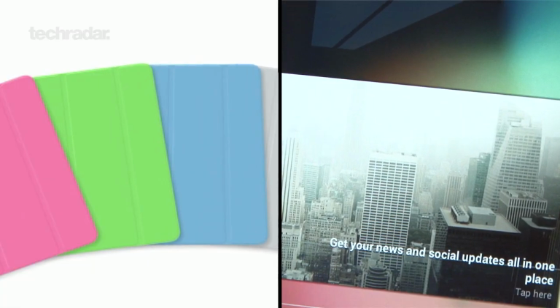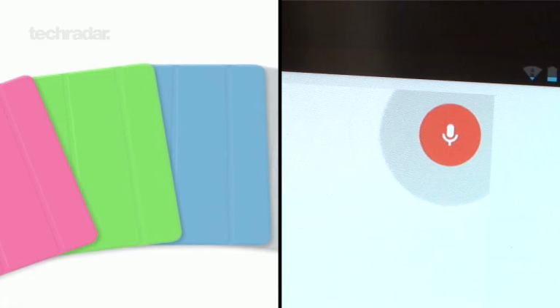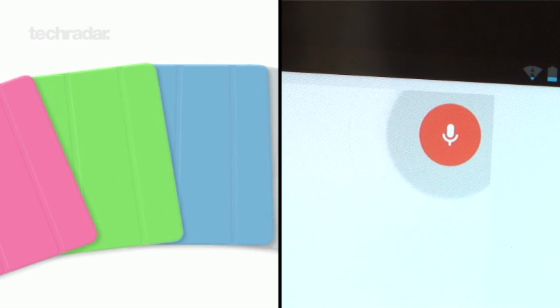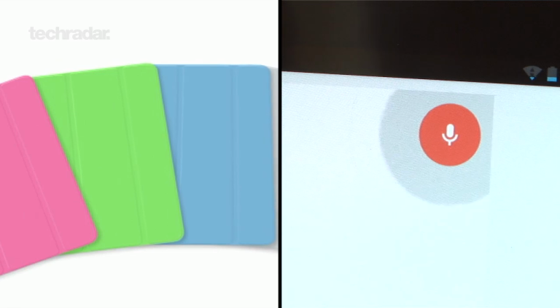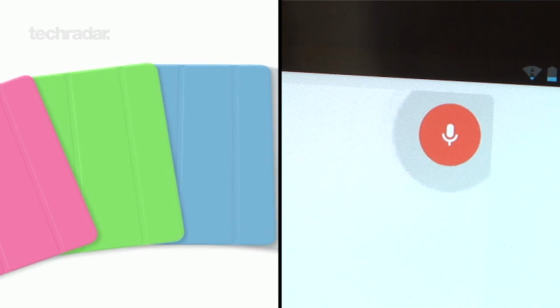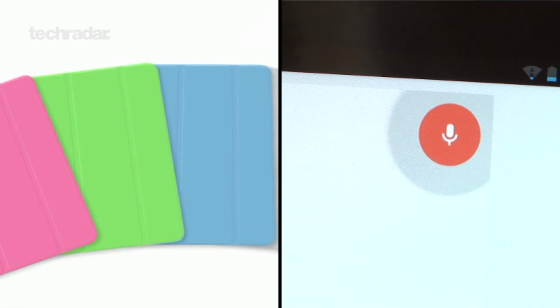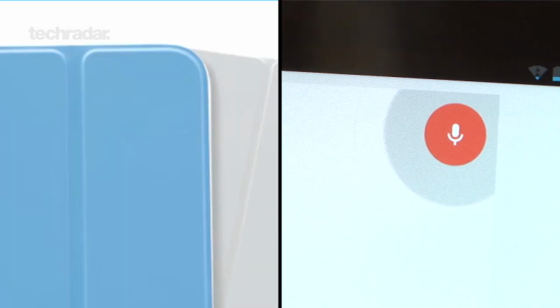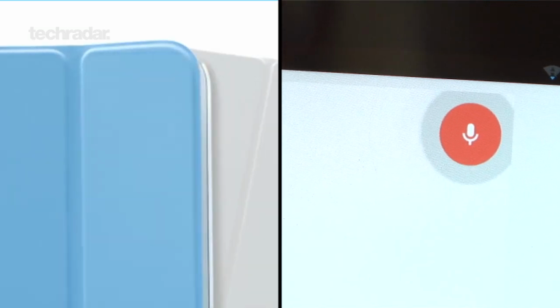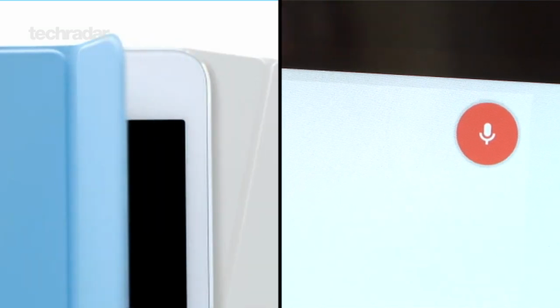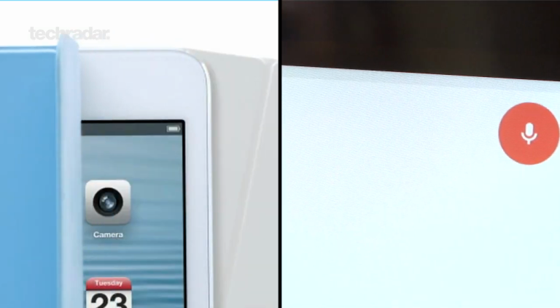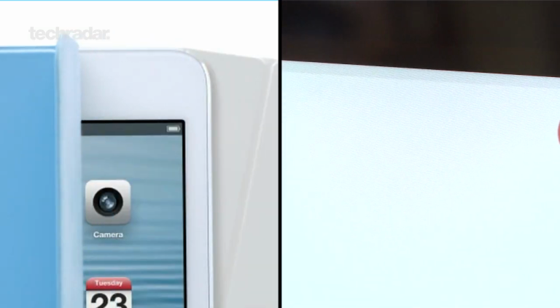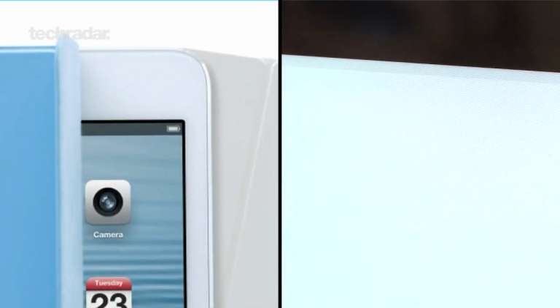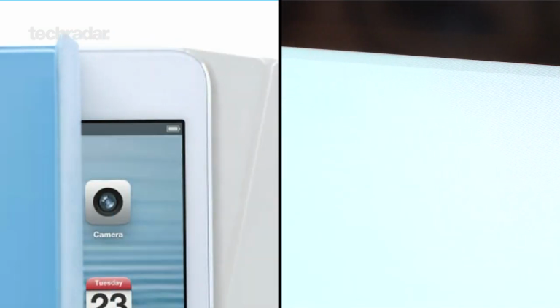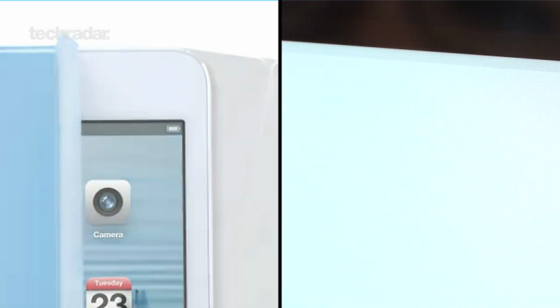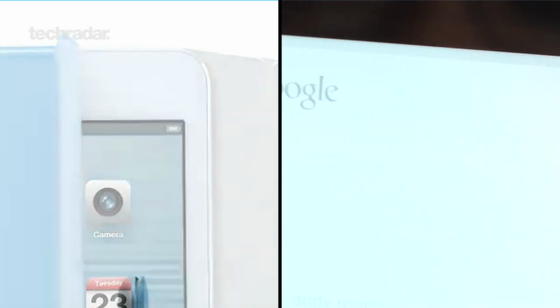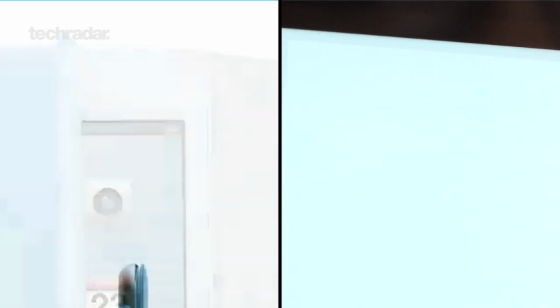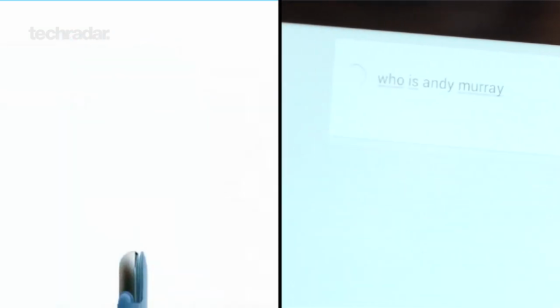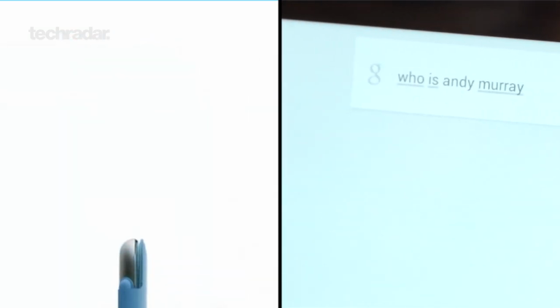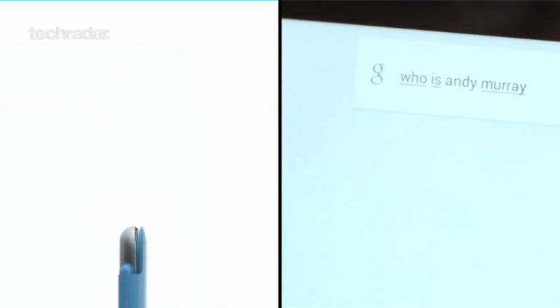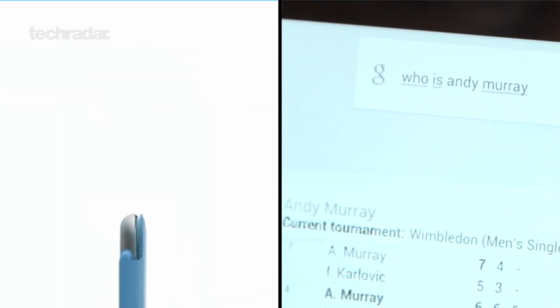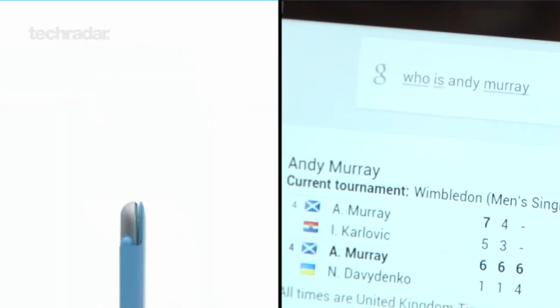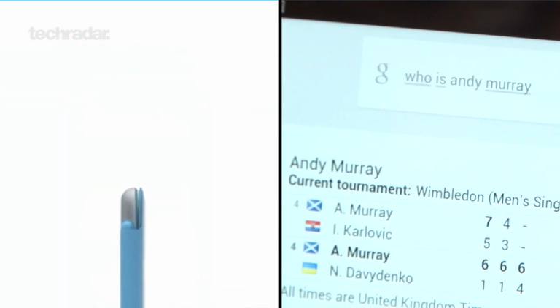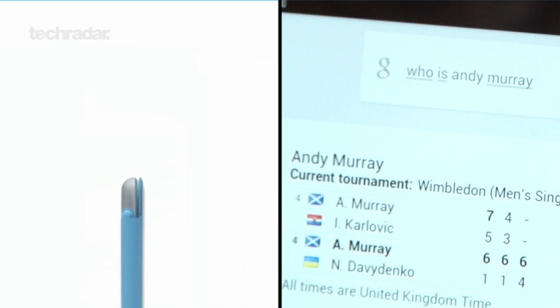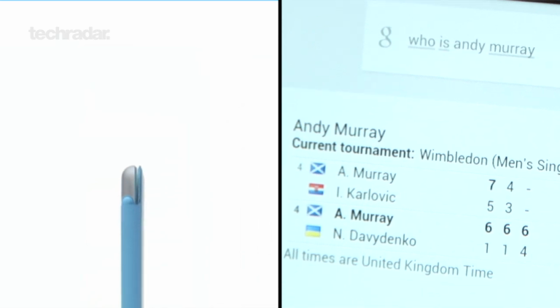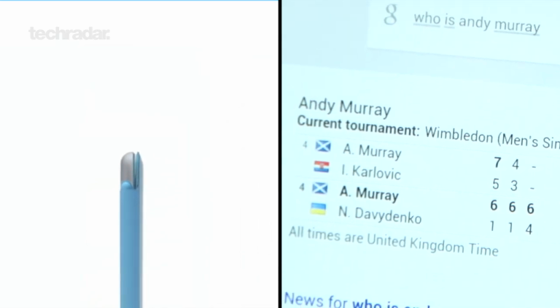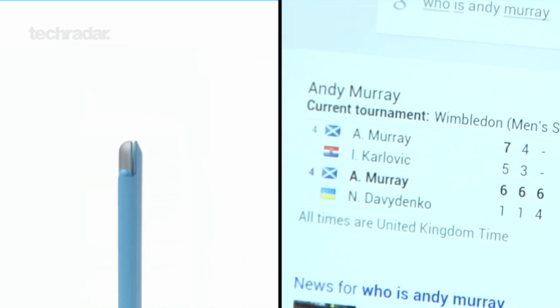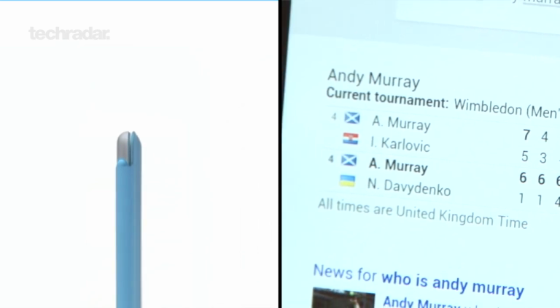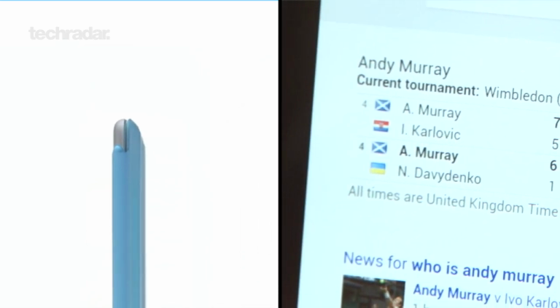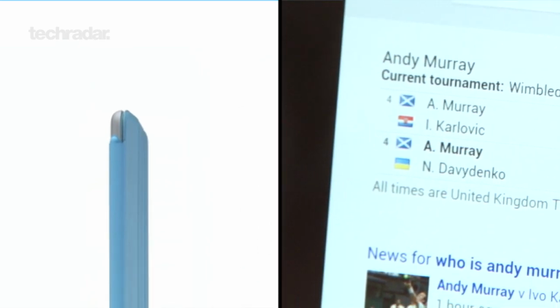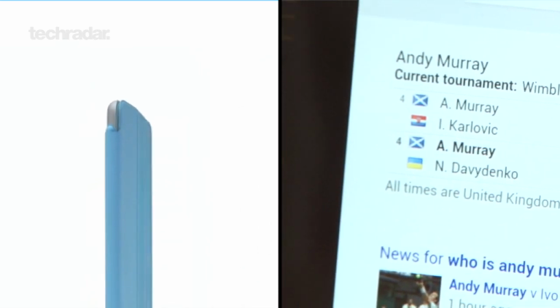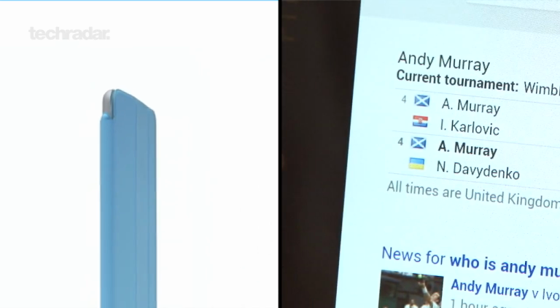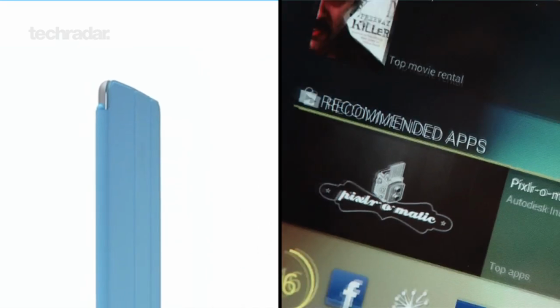As soon as we get the device in, we'll be doing loads of tests against the Nexus 7. In the meantime, check out our YouTube channel and go to TechRadar.com.